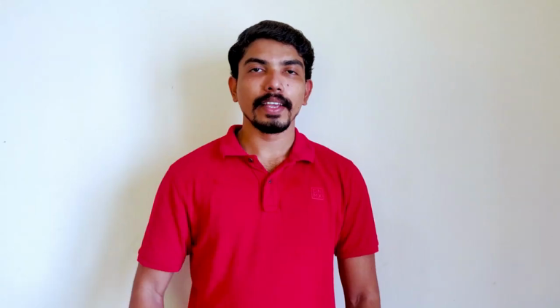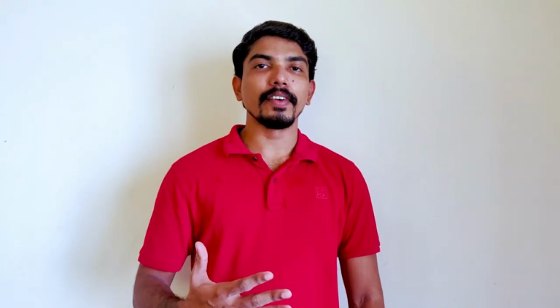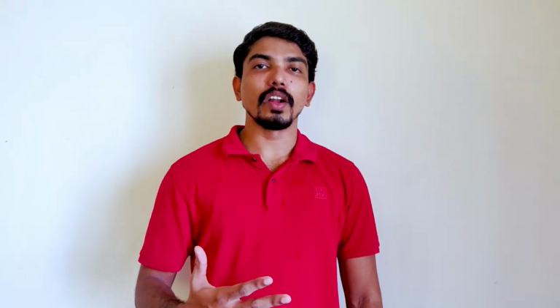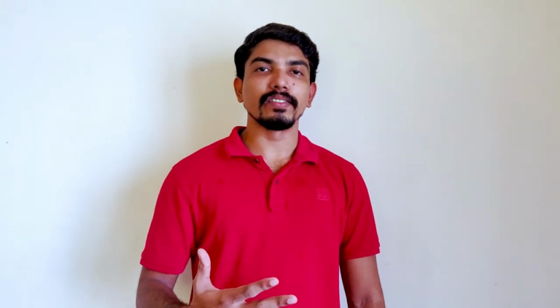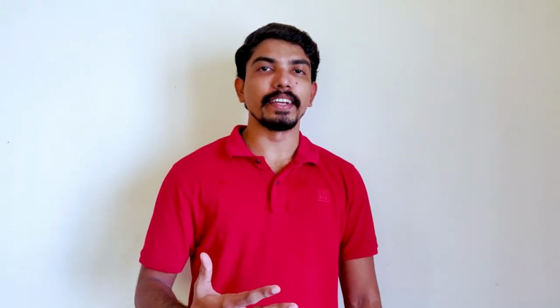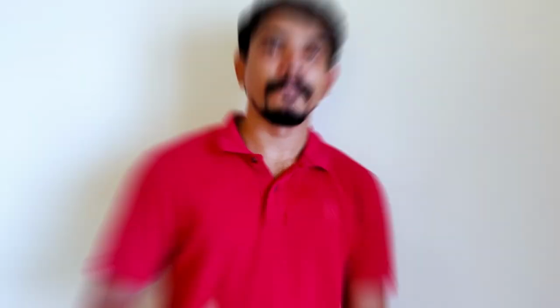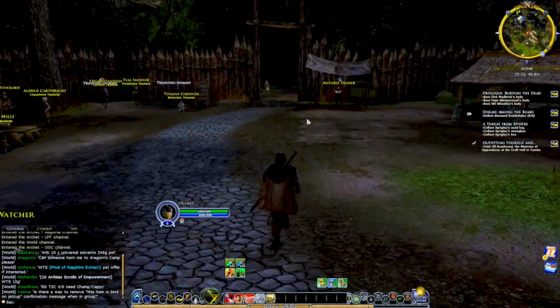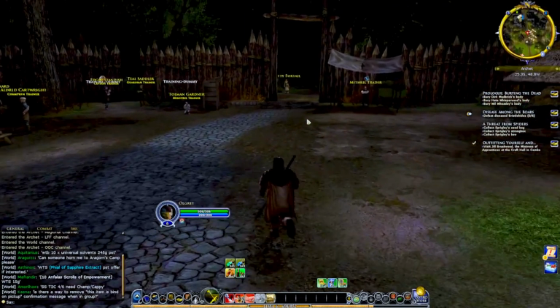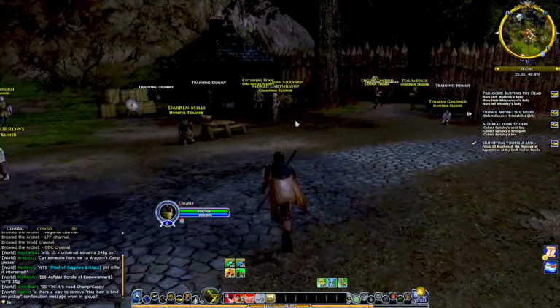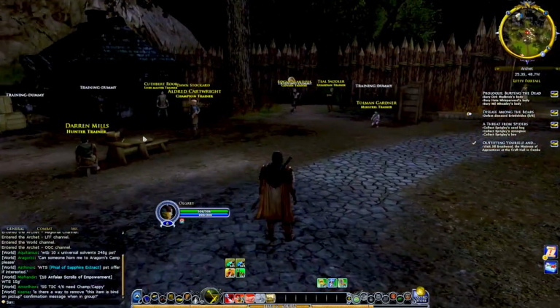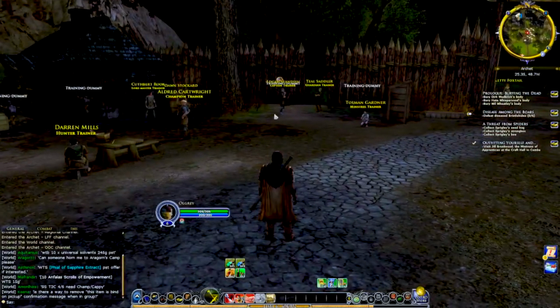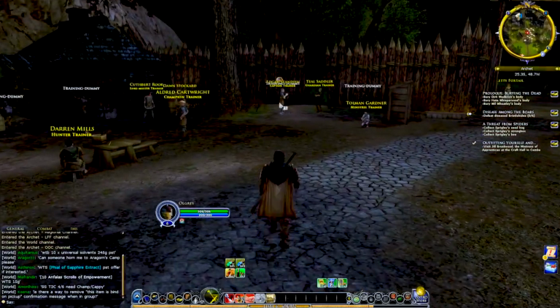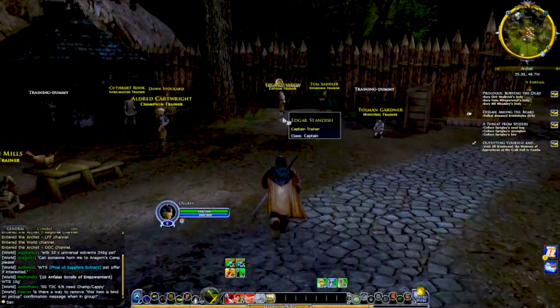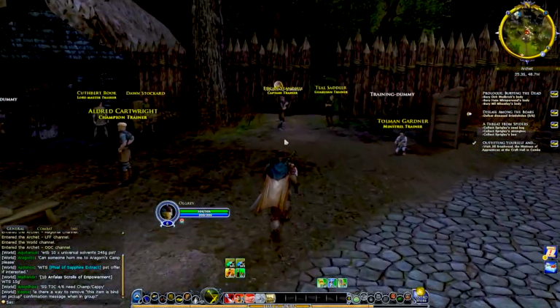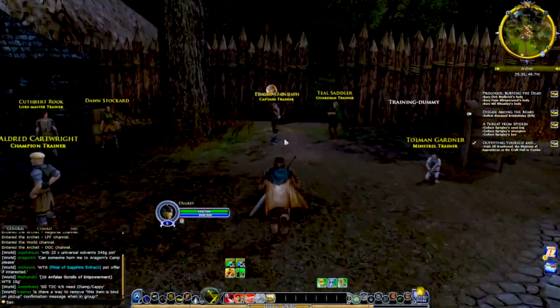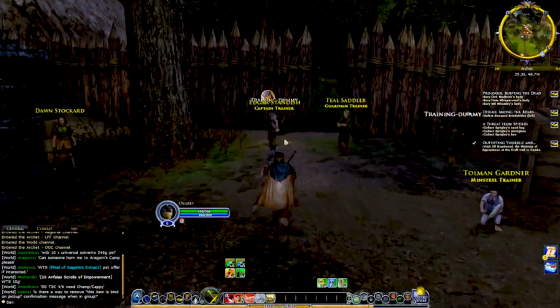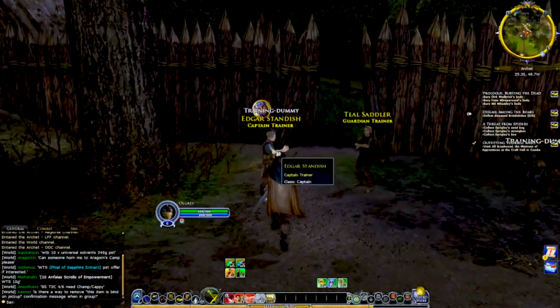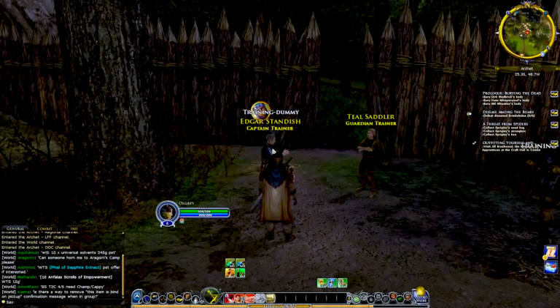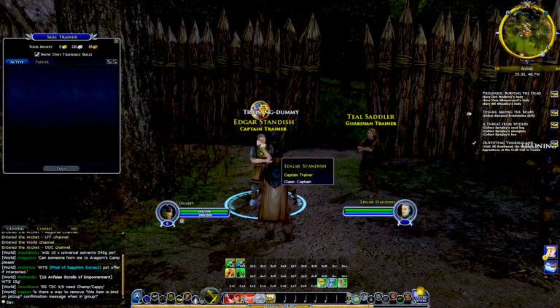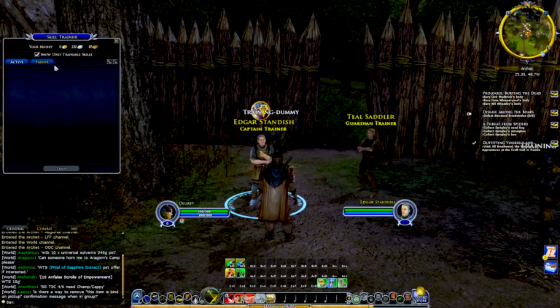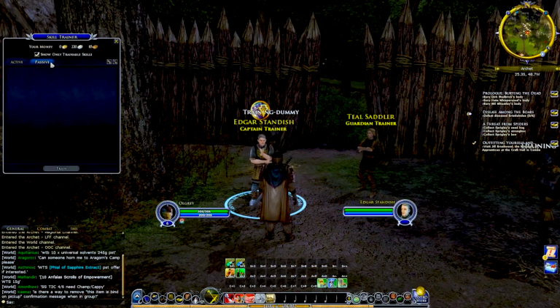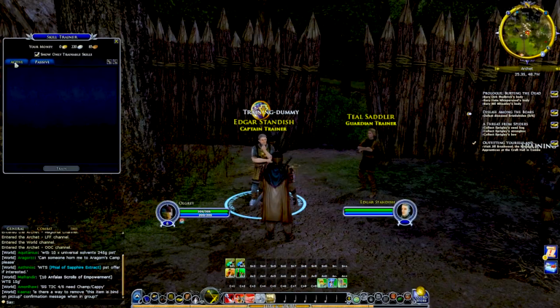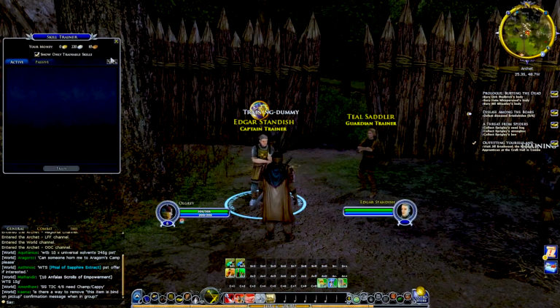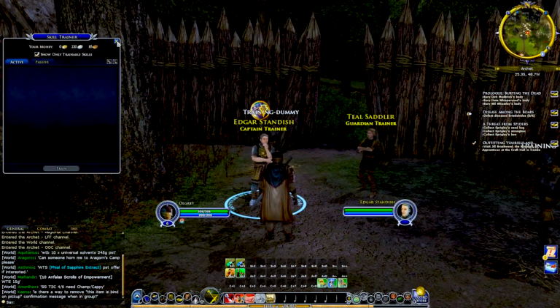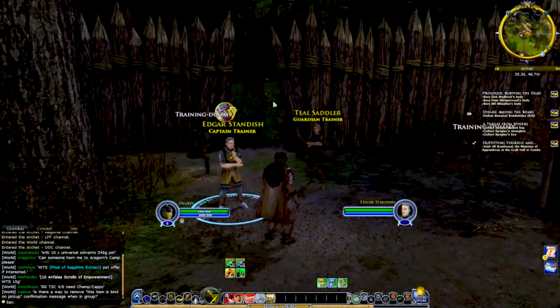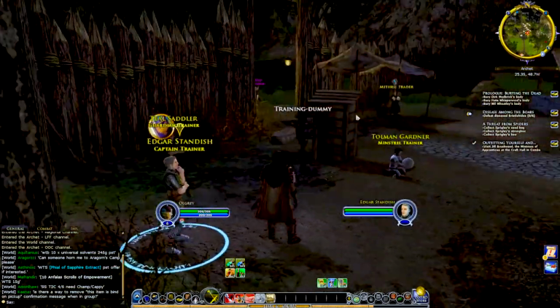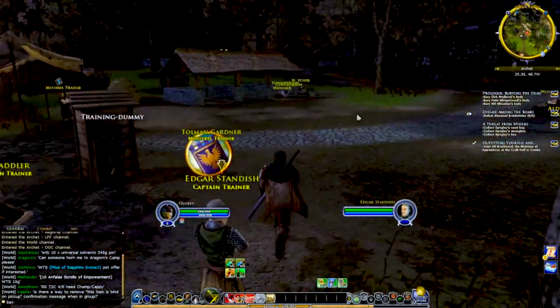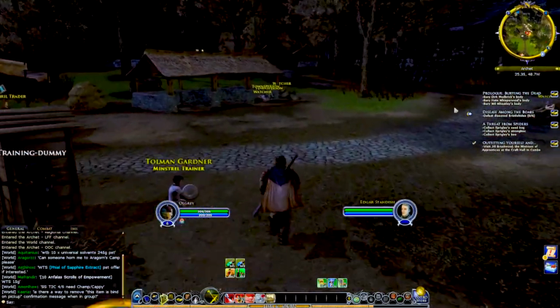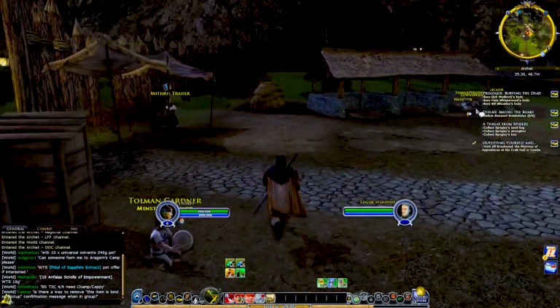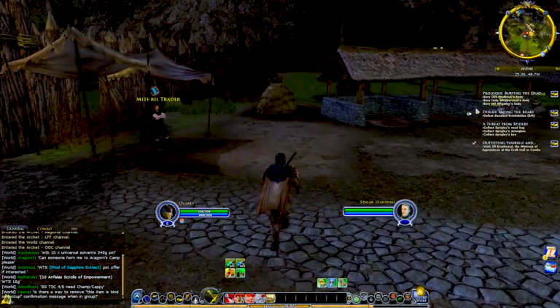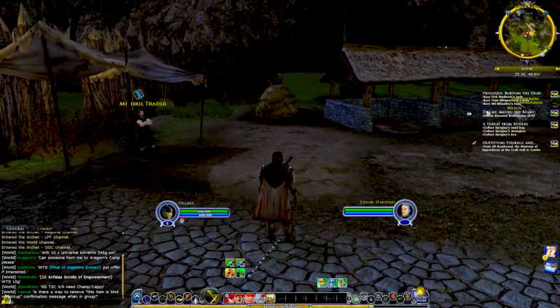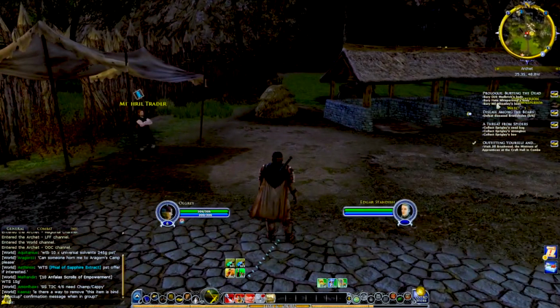Game number 5: Lord of the Rings Online. If you are looking for an MMO game with an incredible story, not many could top Lord of the Rings Online. The imaginary land of Mordor is presented well for a 2011 game. The game can be highly rewarding for fans and newcomers to the Lord of the Rings universe alike.